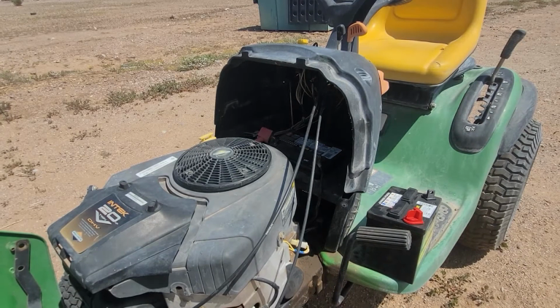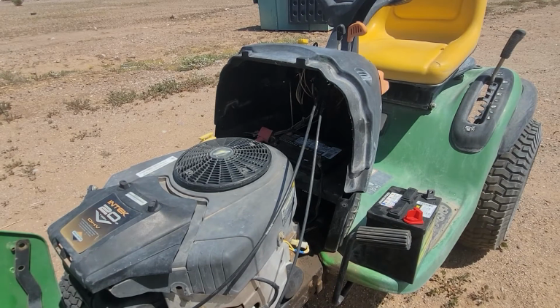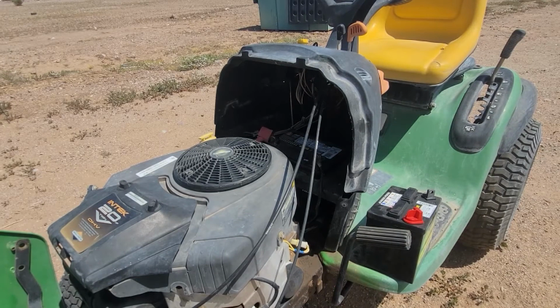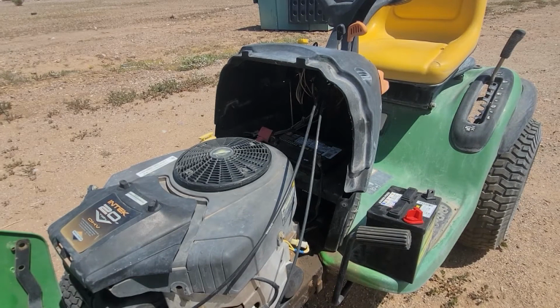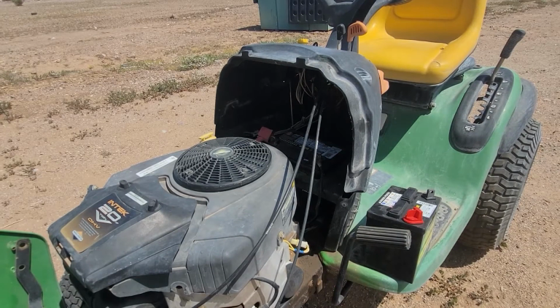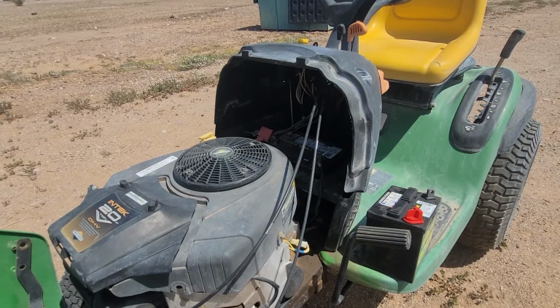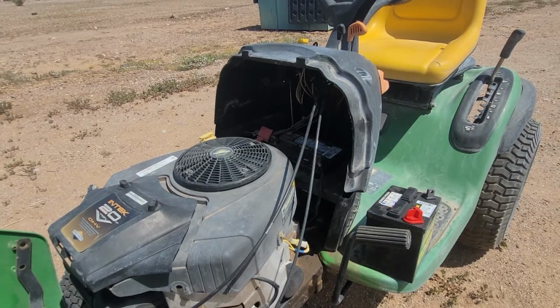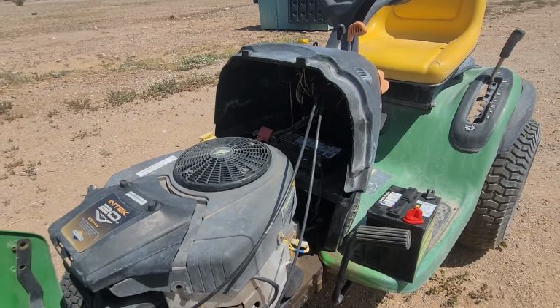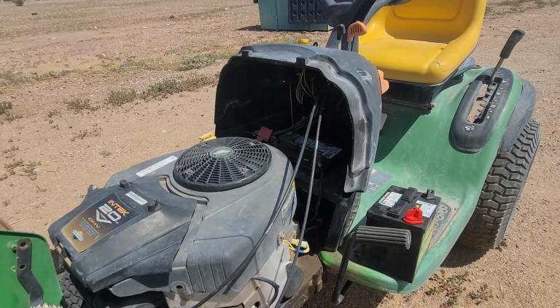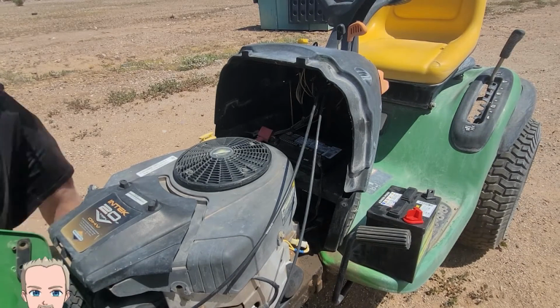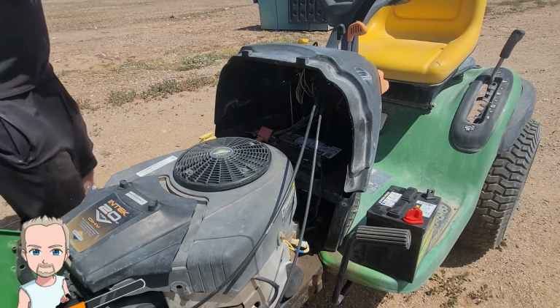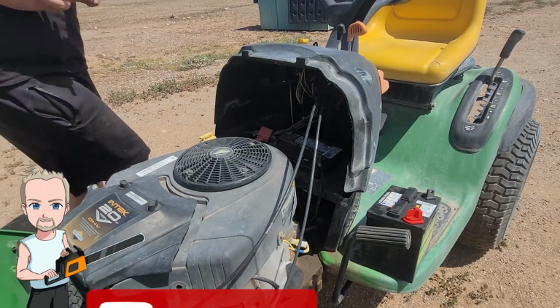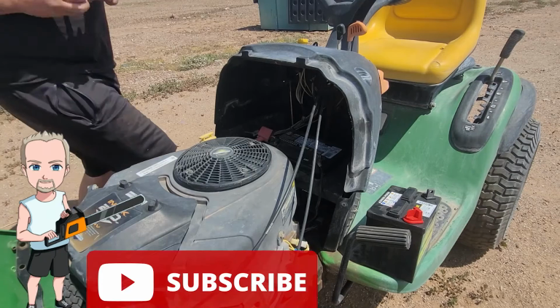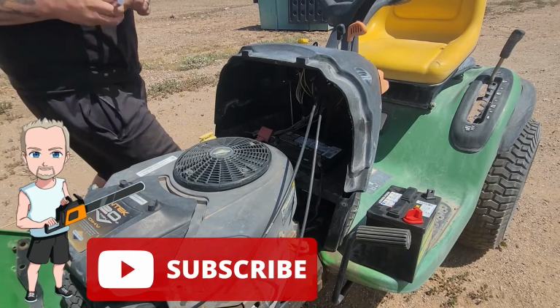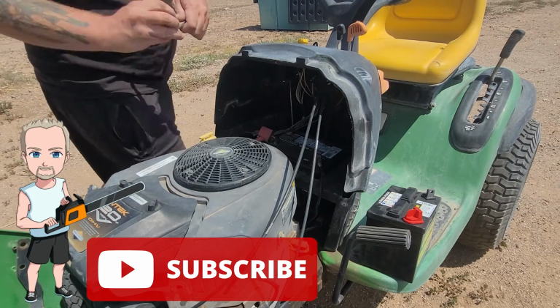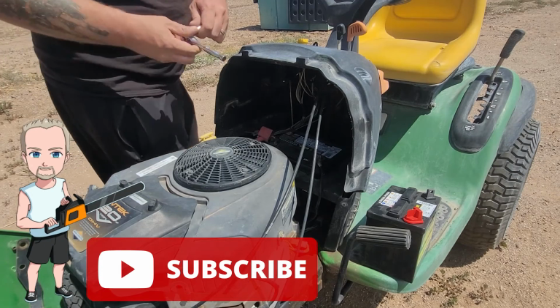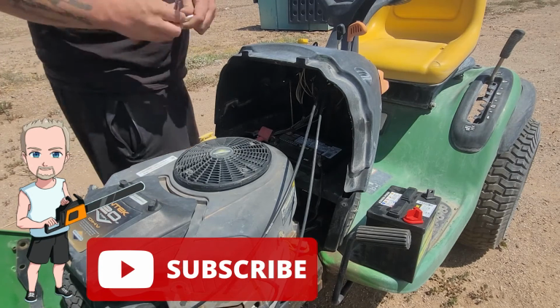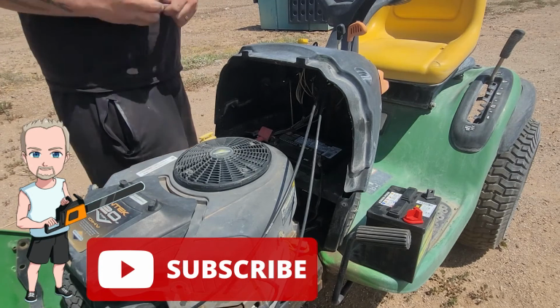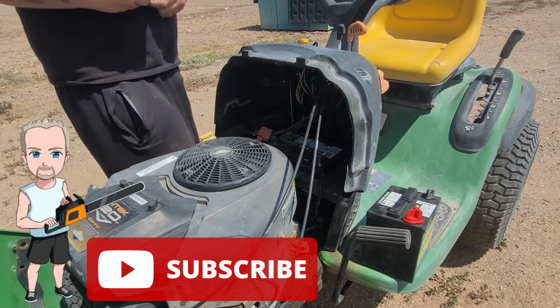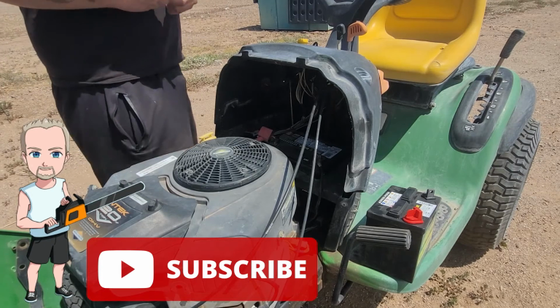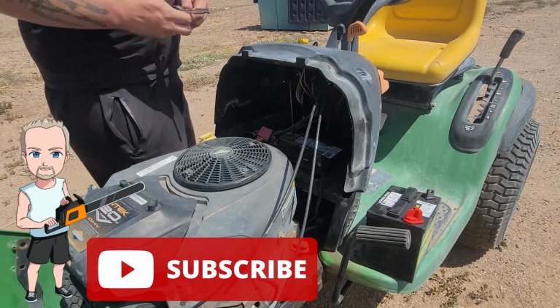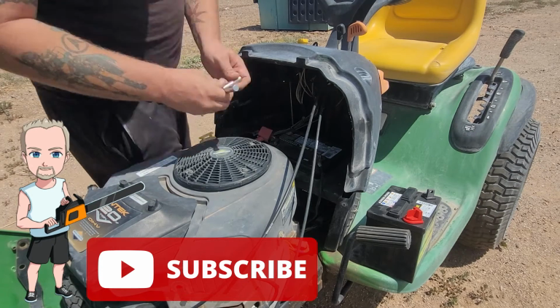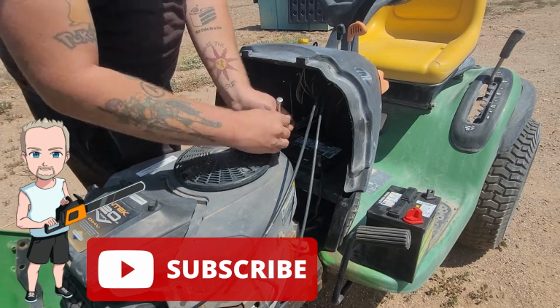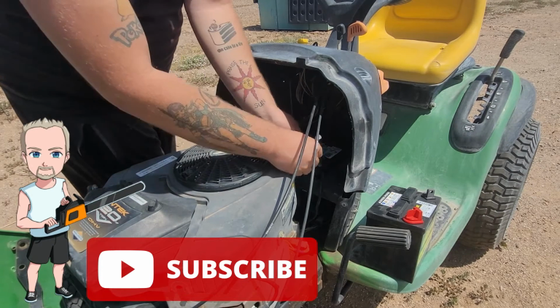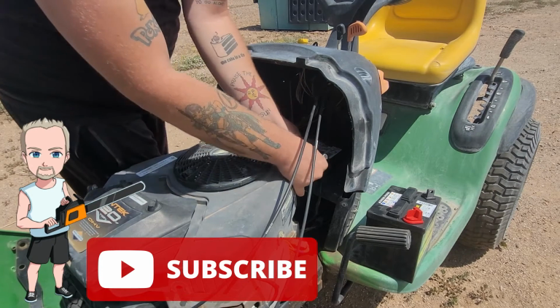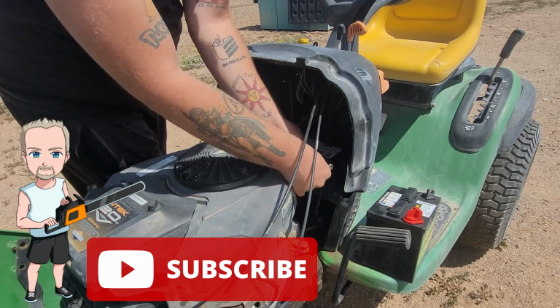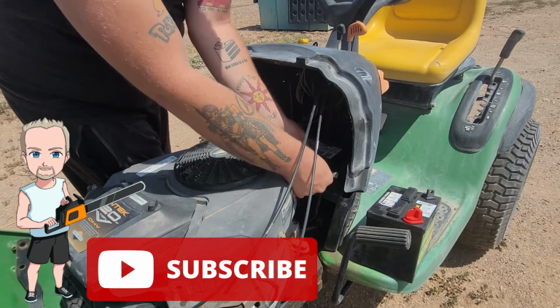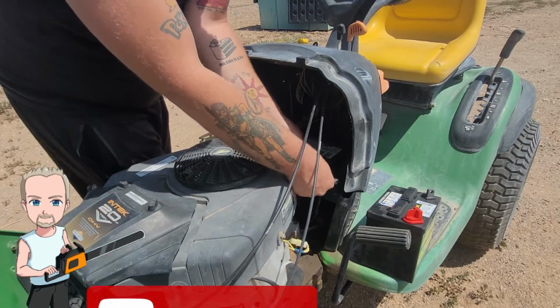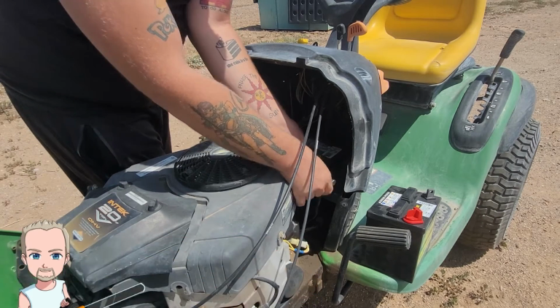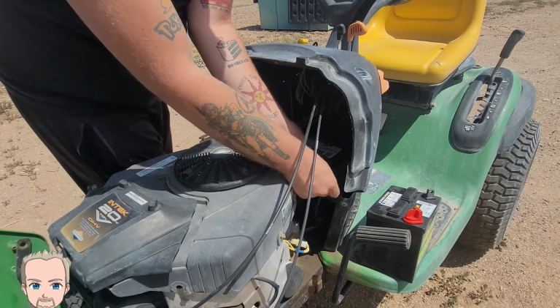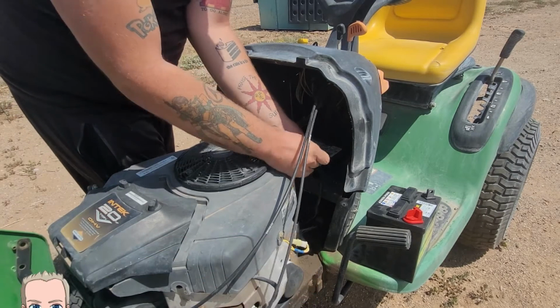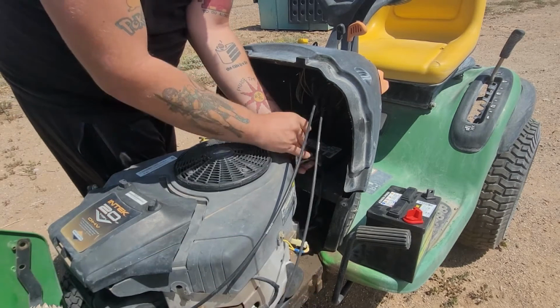It's a pretty simple job to change the battery. All we're gonna need for this is a 10 millimeter. We're gonna start by taking off the negative battery terminal.